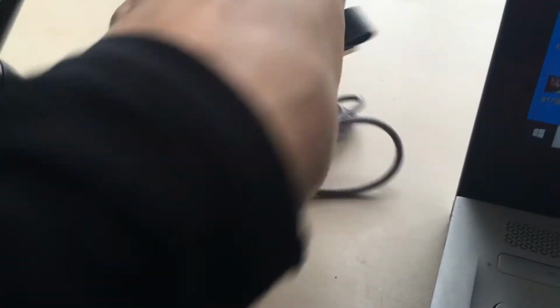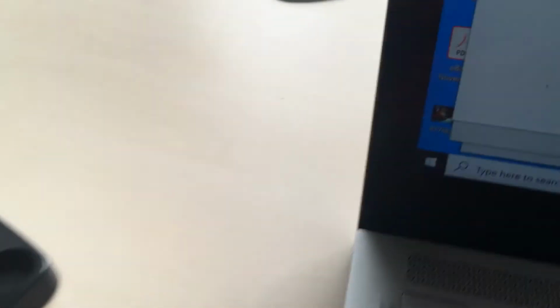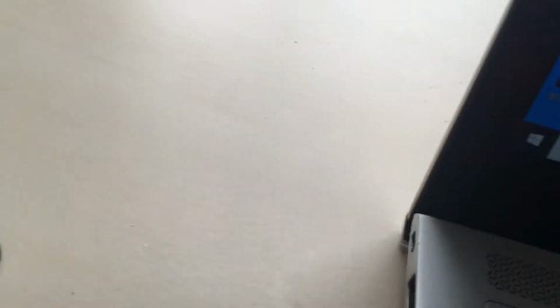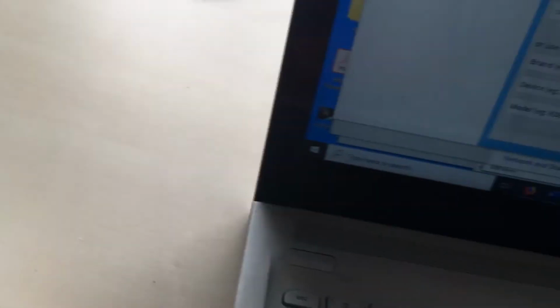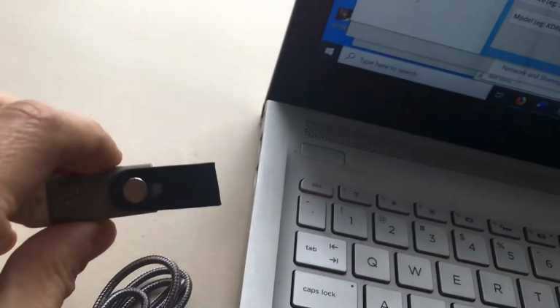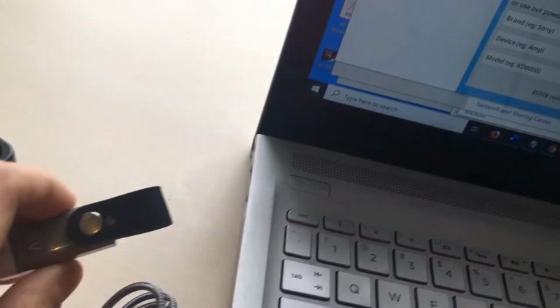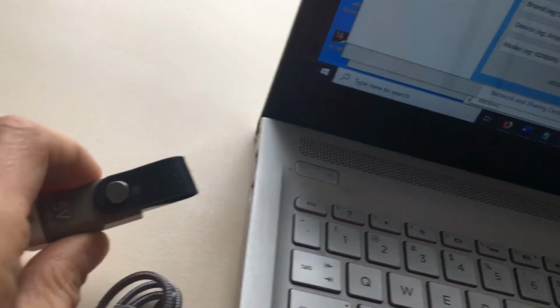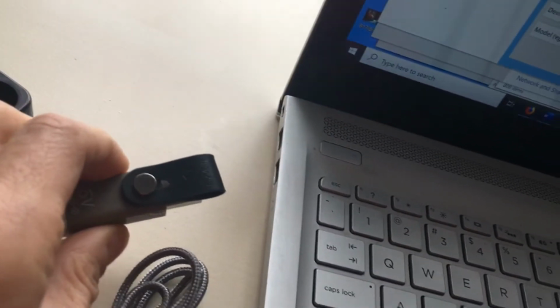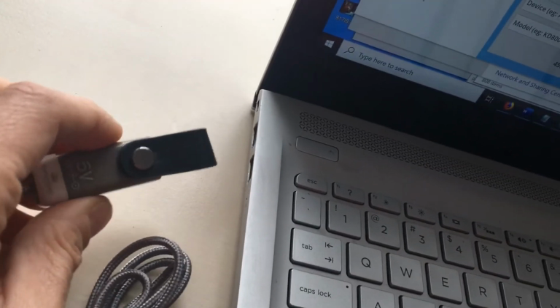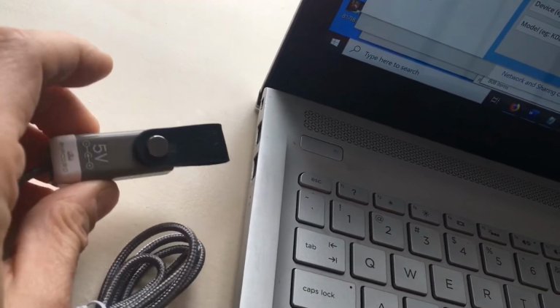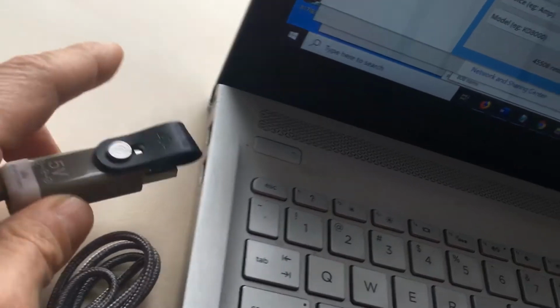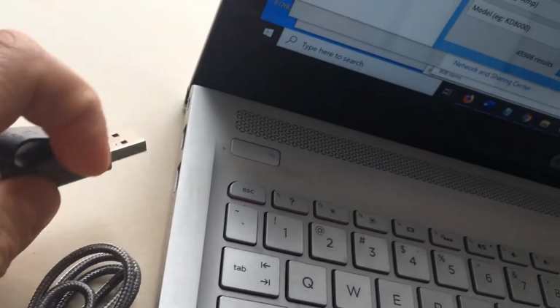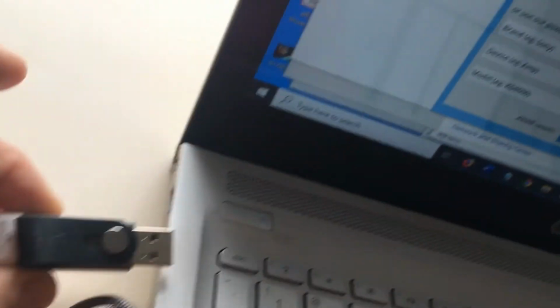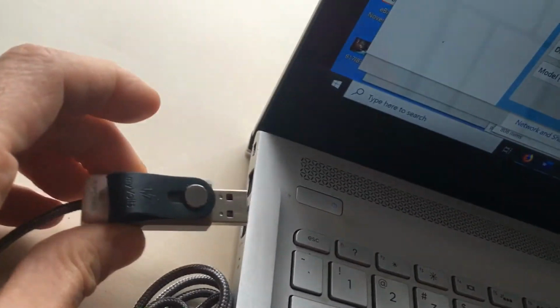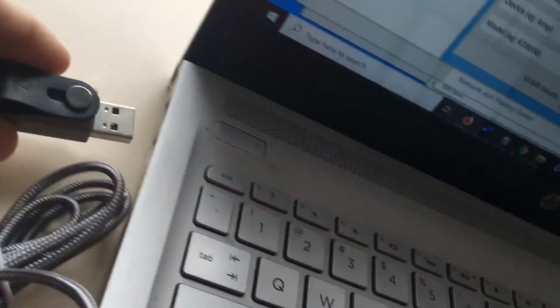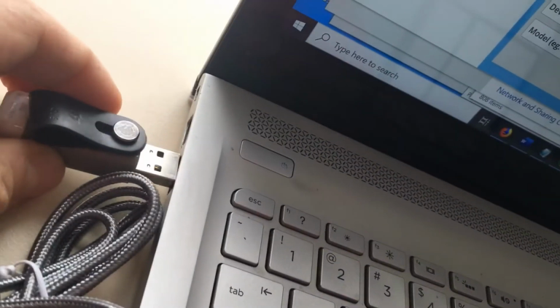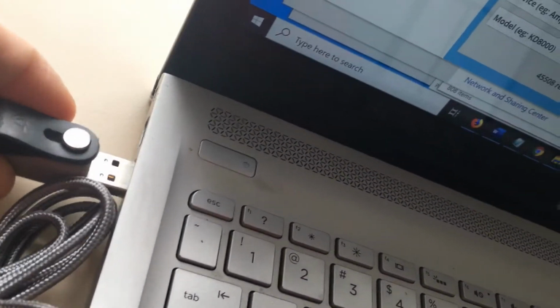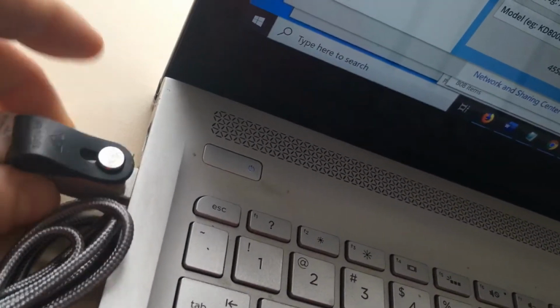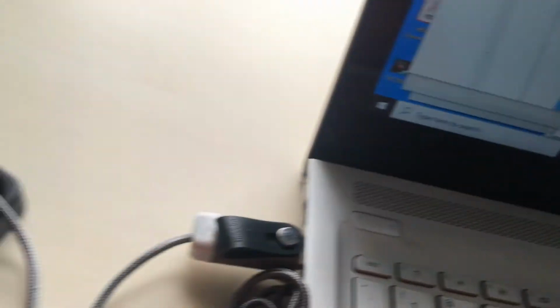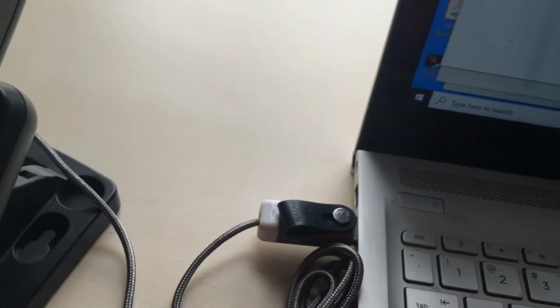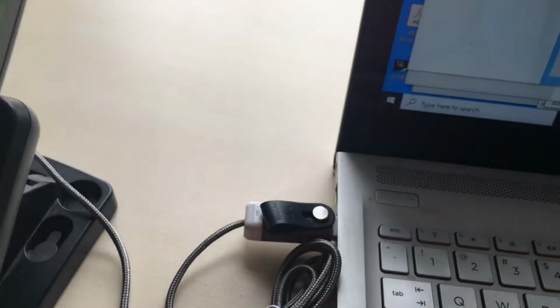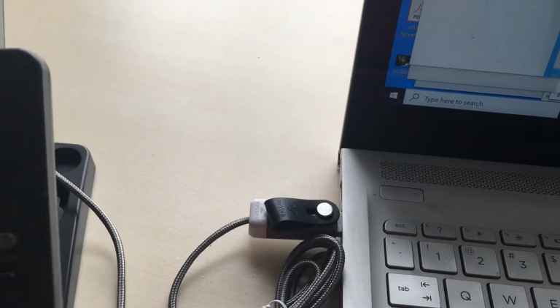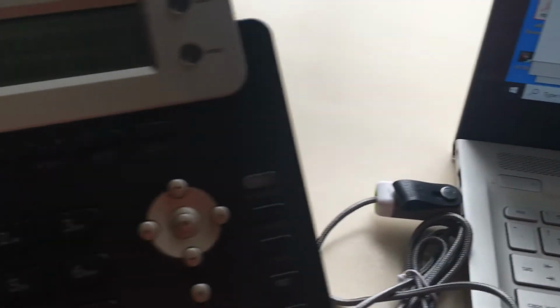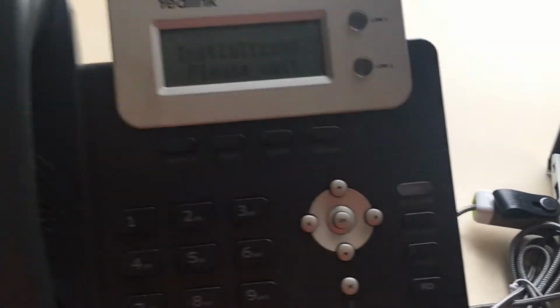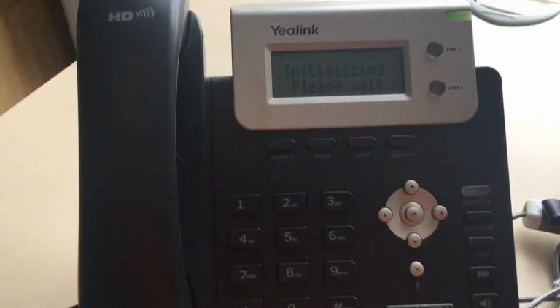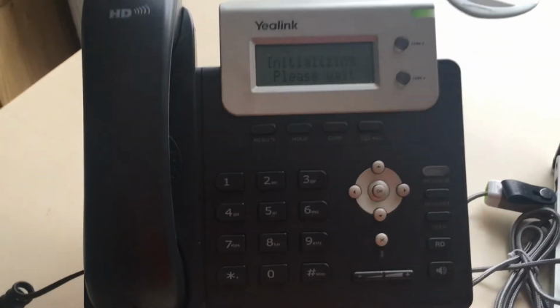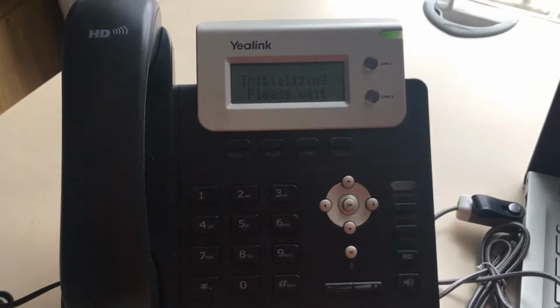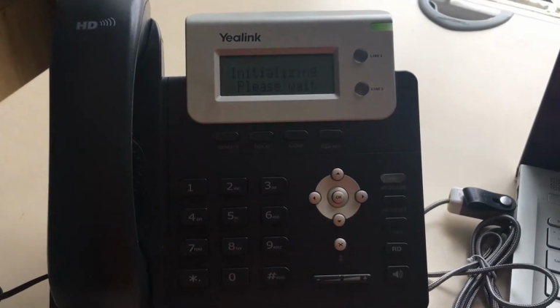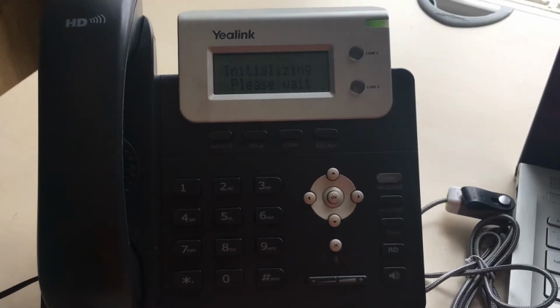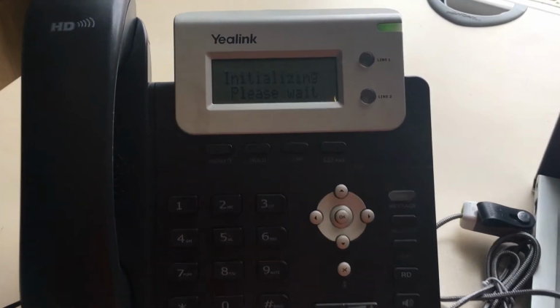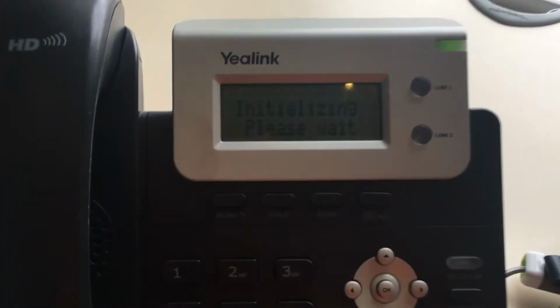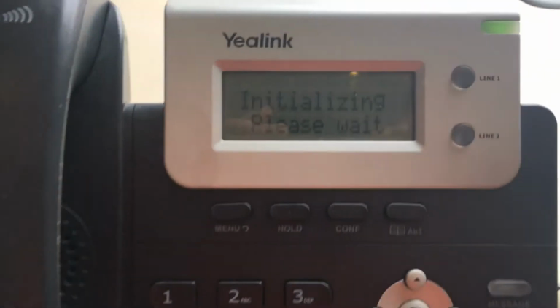Then plugging the other side — I'm just using my laptop here — into the USB port on the laptop, and that gives enough power to power the IP phone.